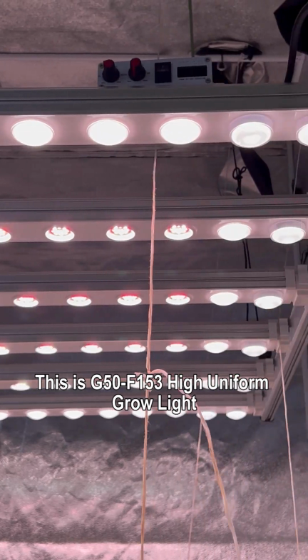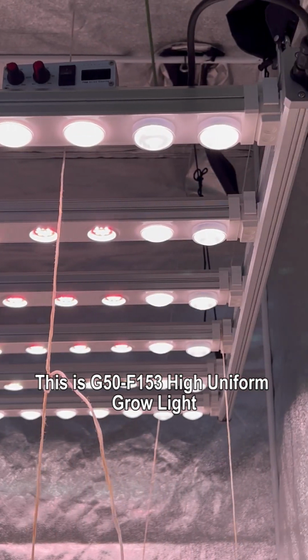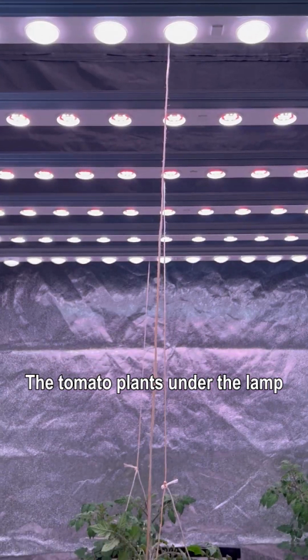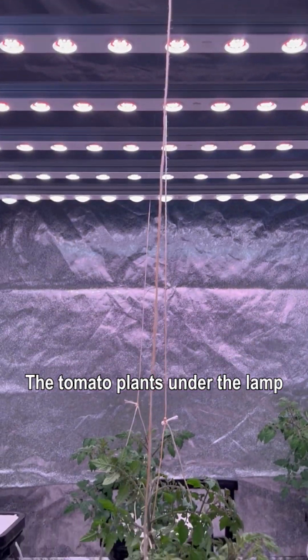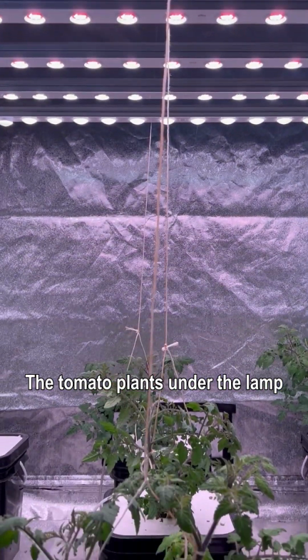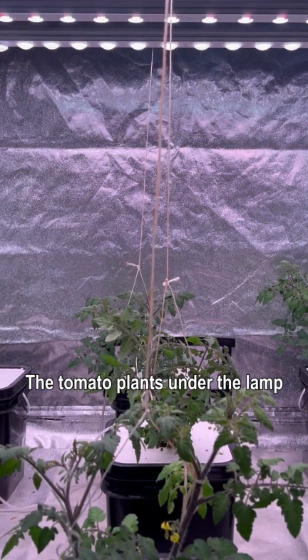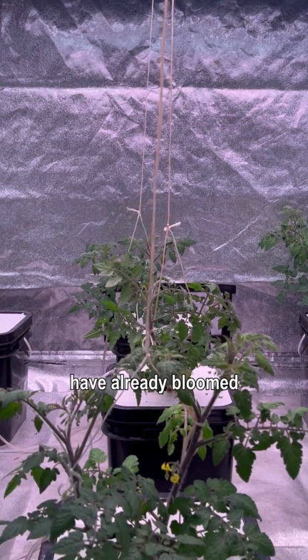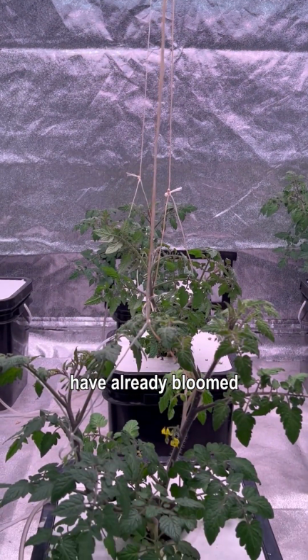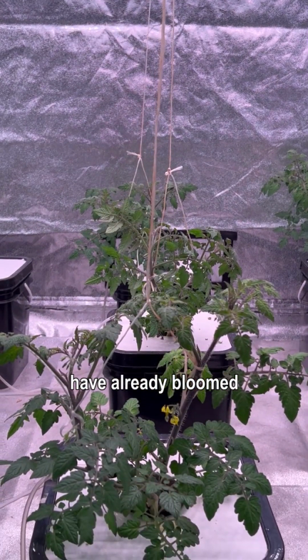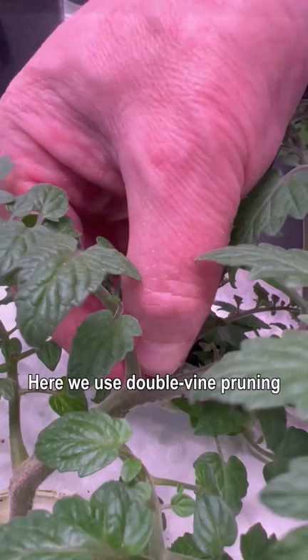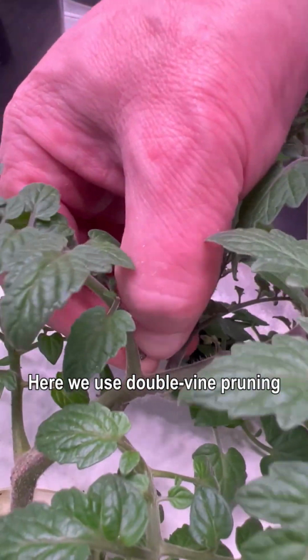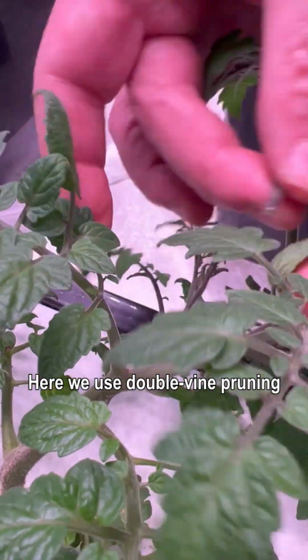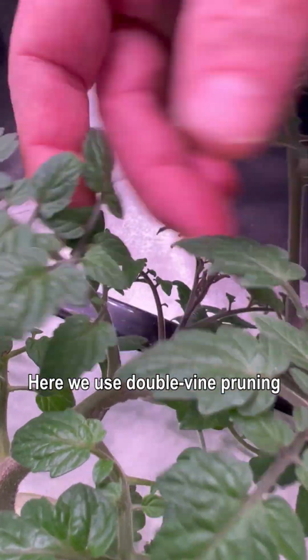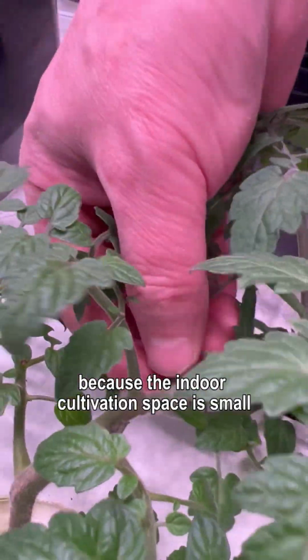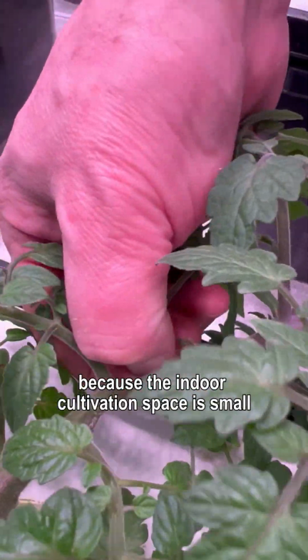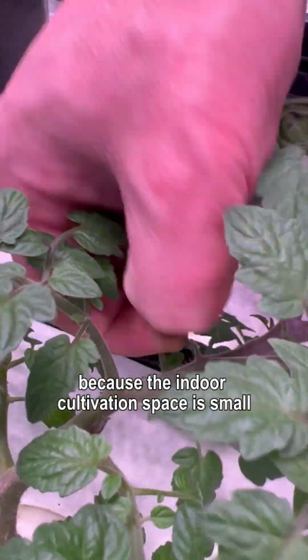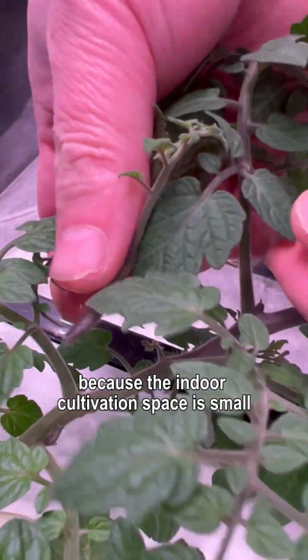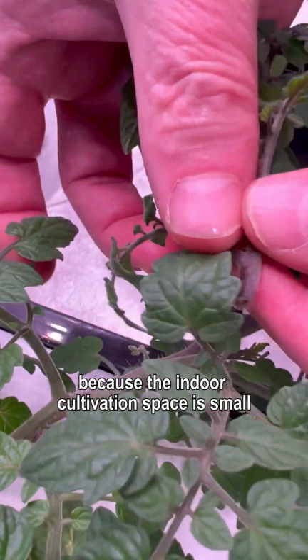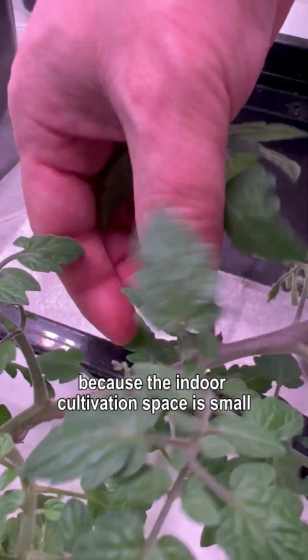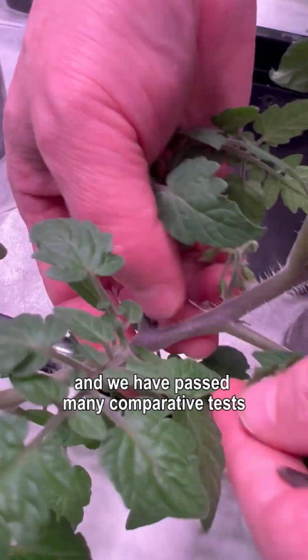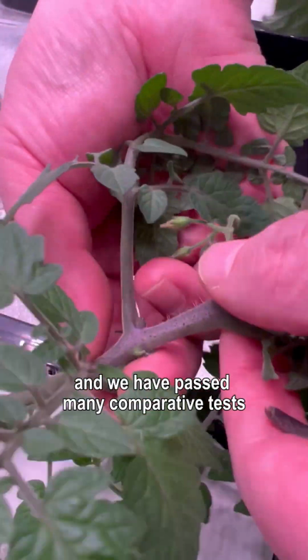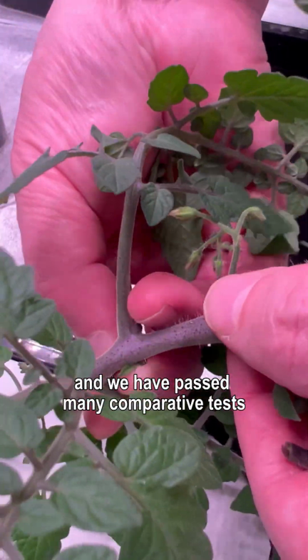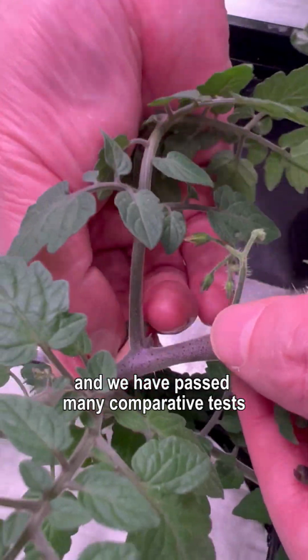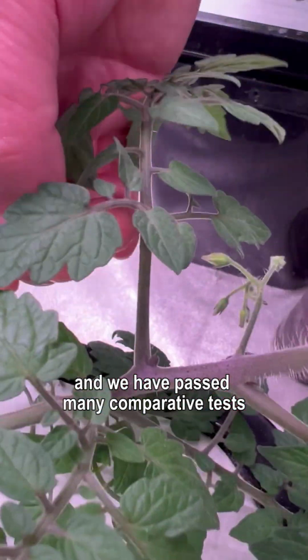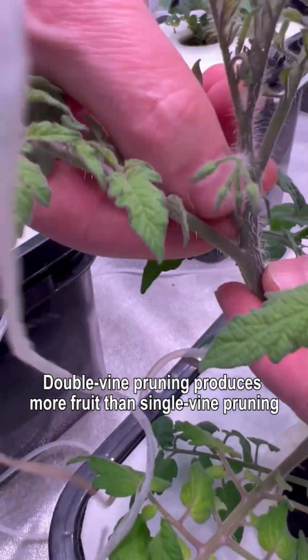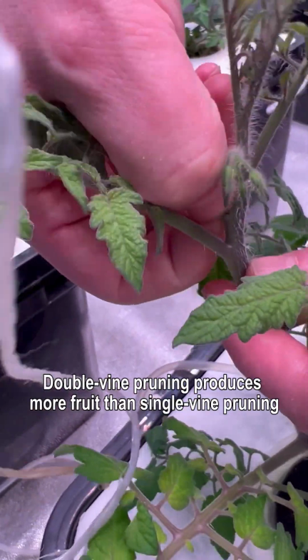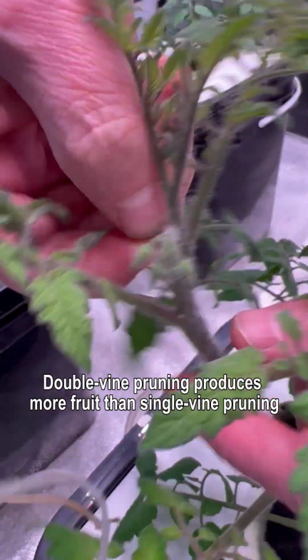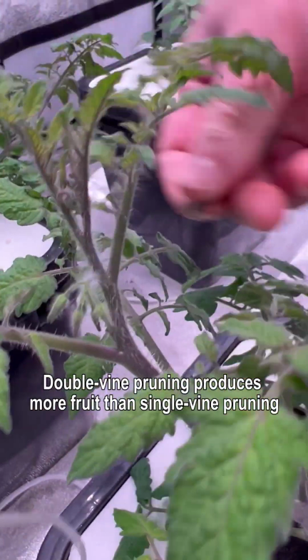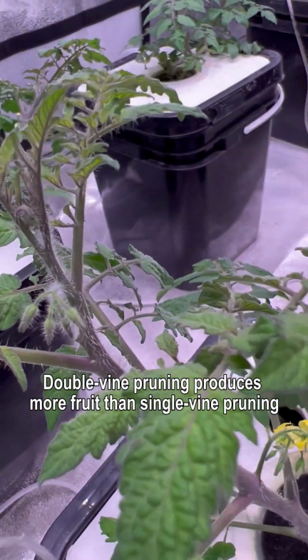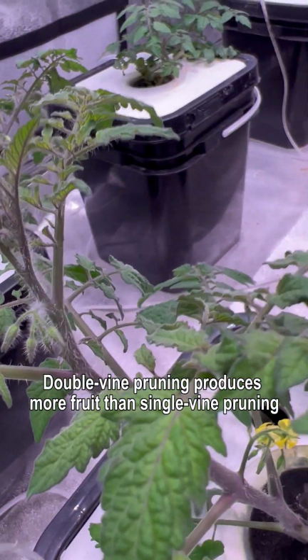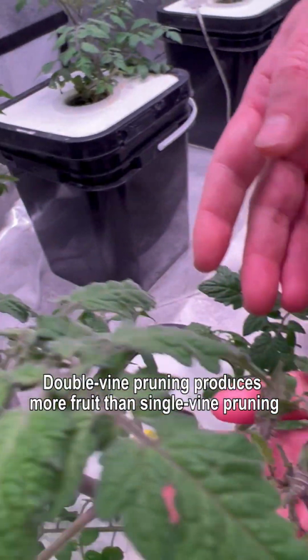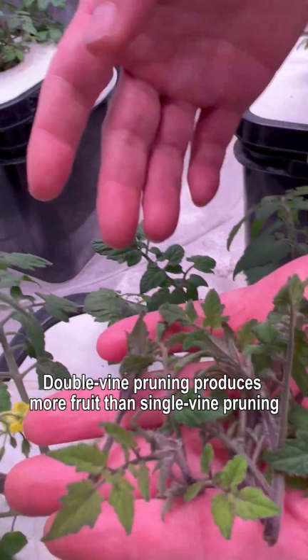The tomato plants under the lamp have already bloomed. Here we use double vine pruning because the indoor cultivation space is small, and we have passed many comparative tests — double vine pruning produces more fruit than single vine pruning.